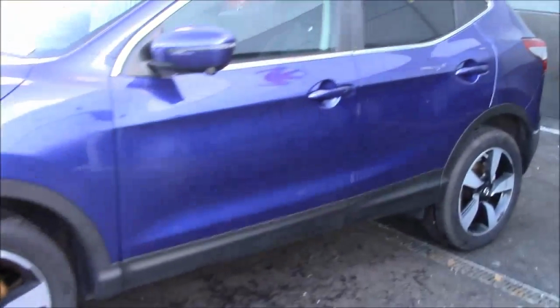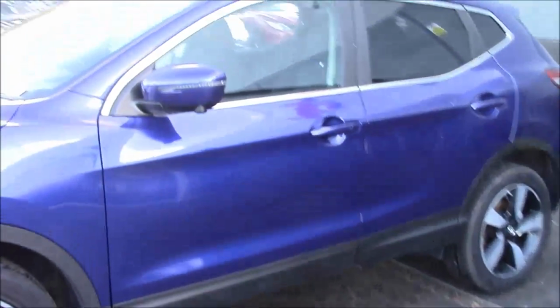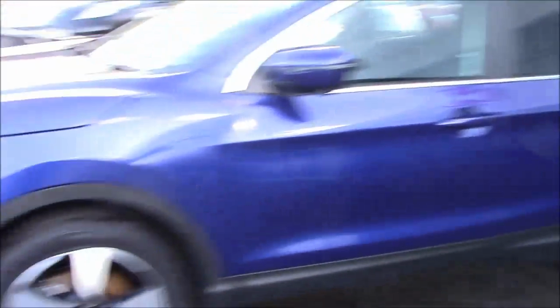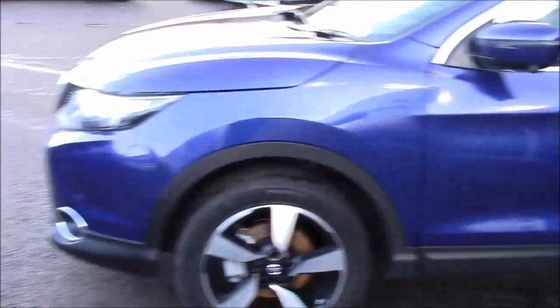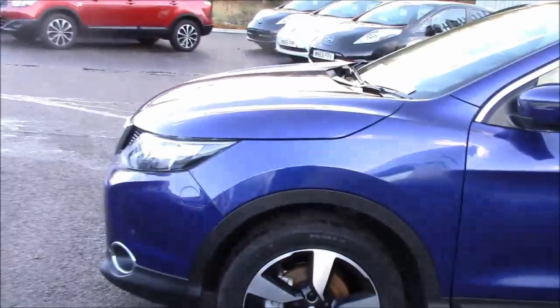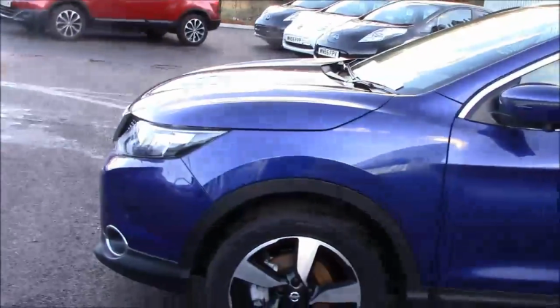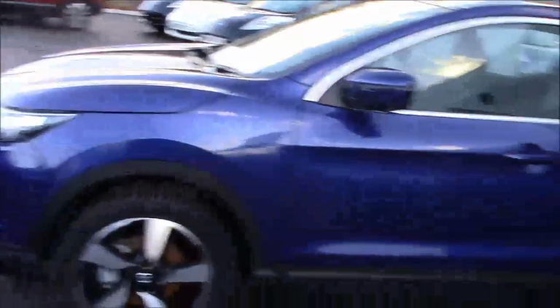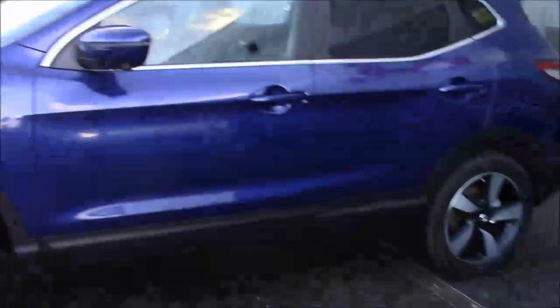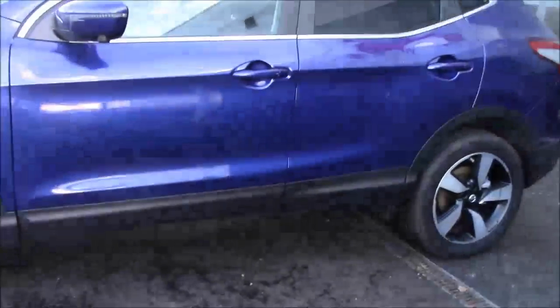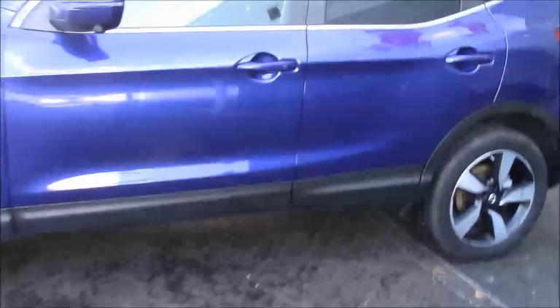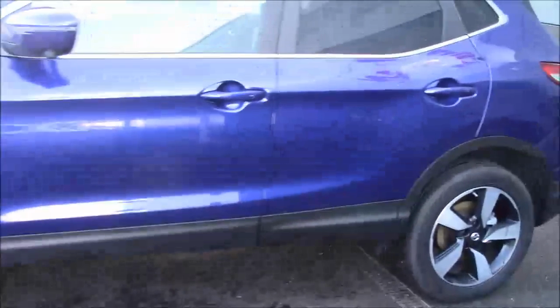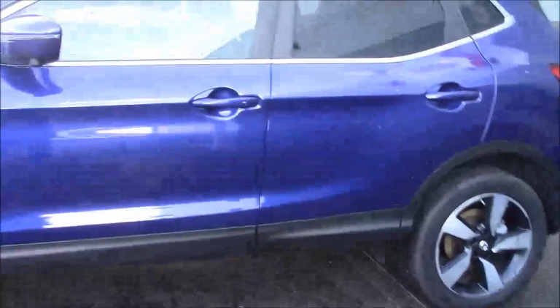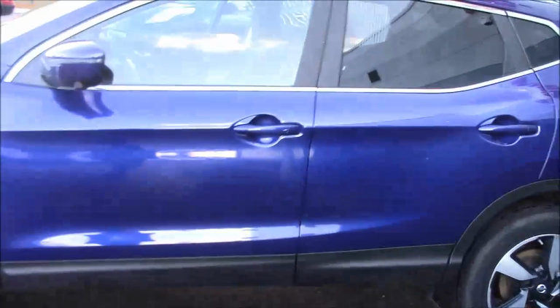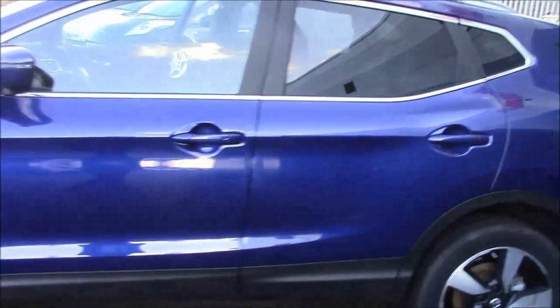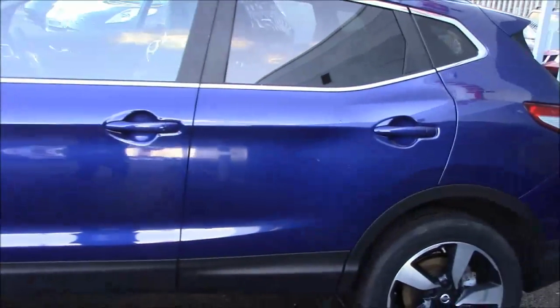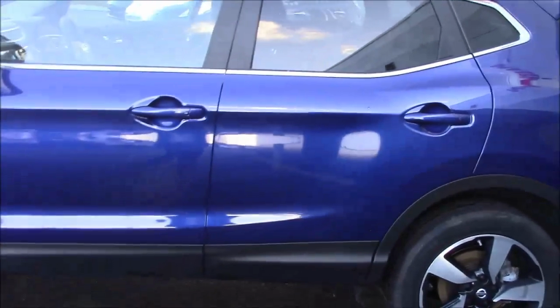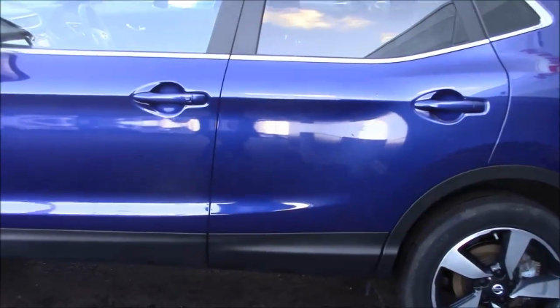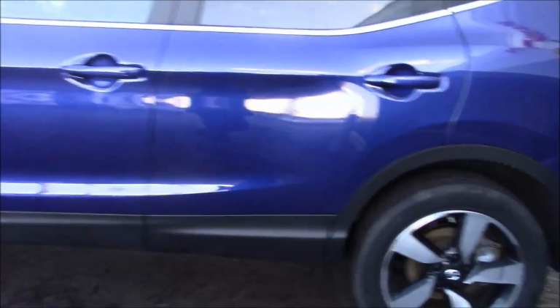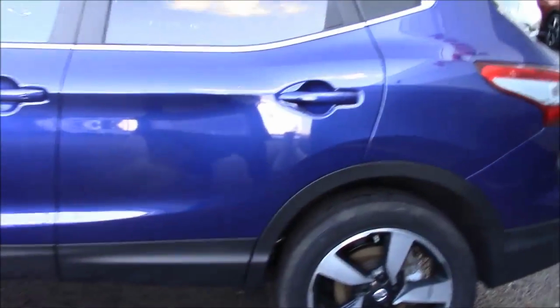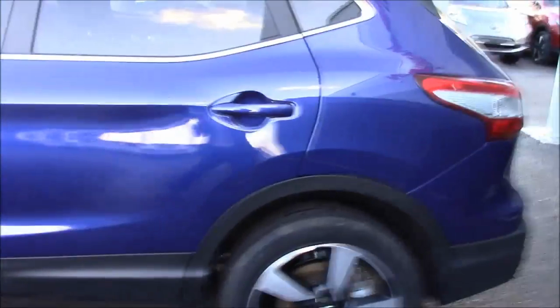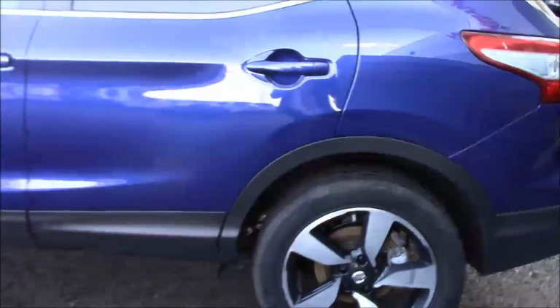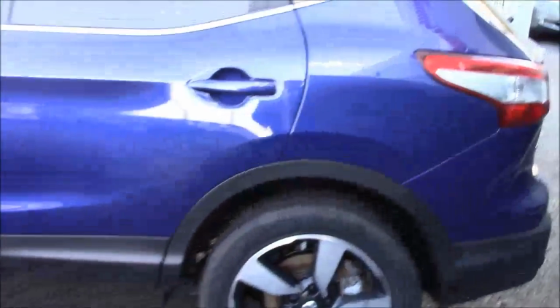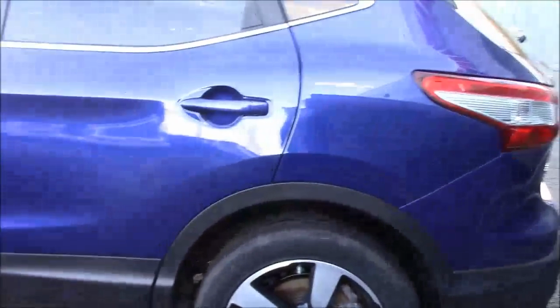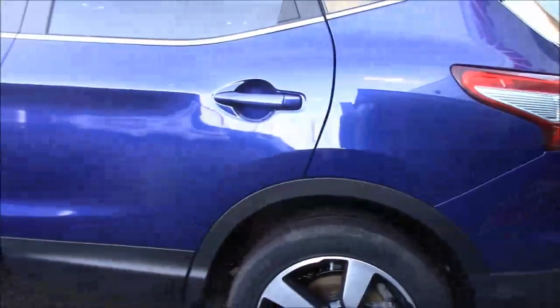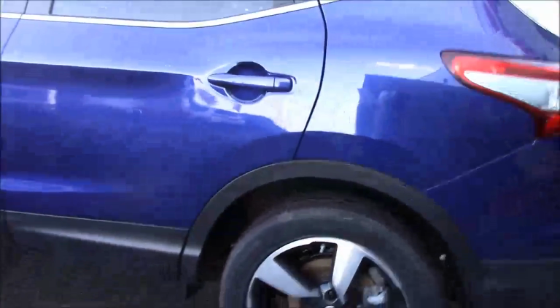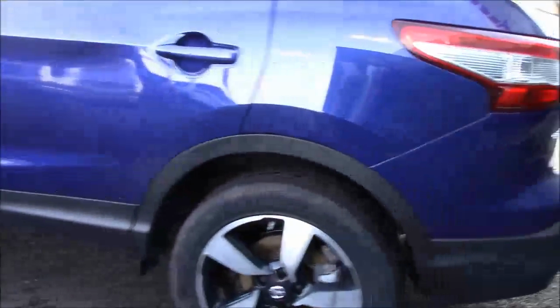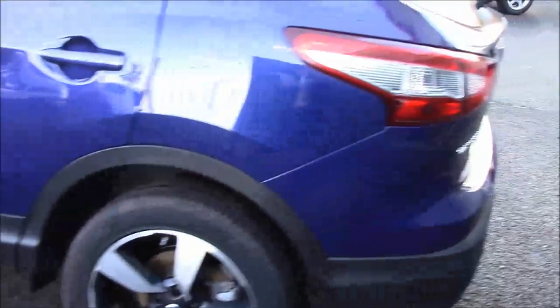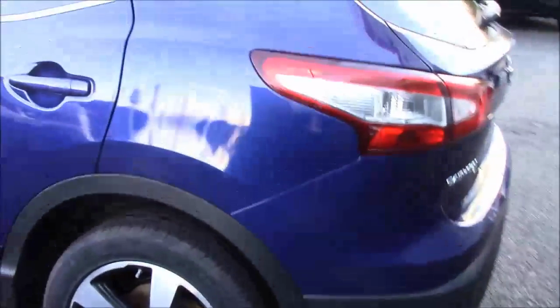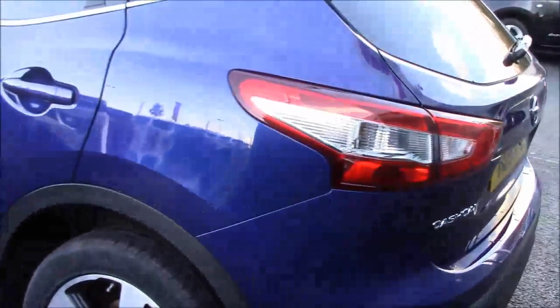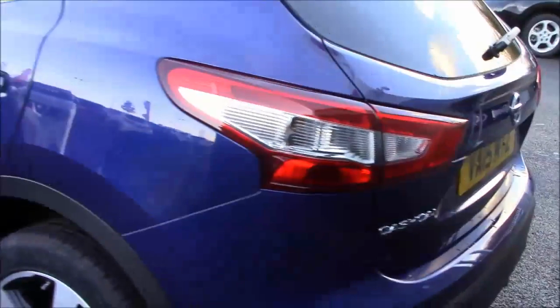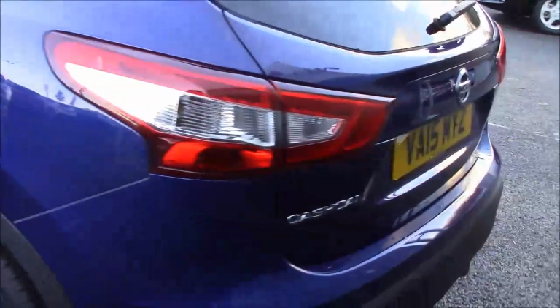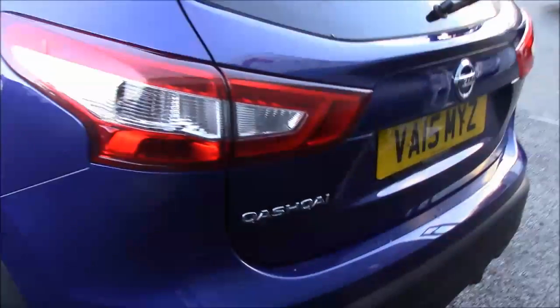It comes in this lovely colour called Ink Blue. It falls under tax band E, which equates to £130 road tax per year, insurance group number 15, and a combined fuel consumption of around 48.7 miles per gallon.